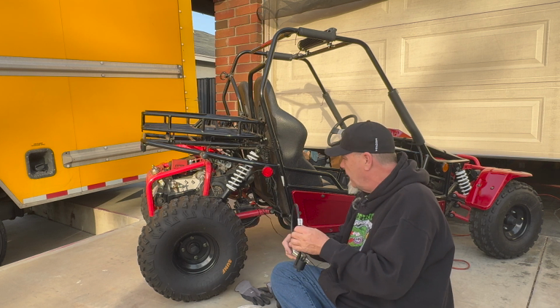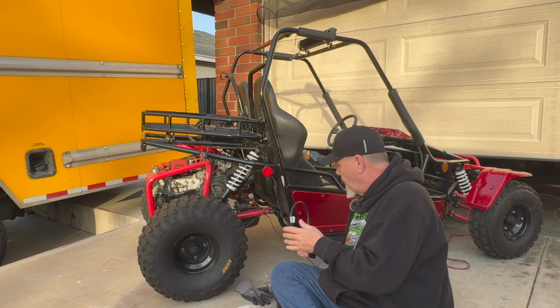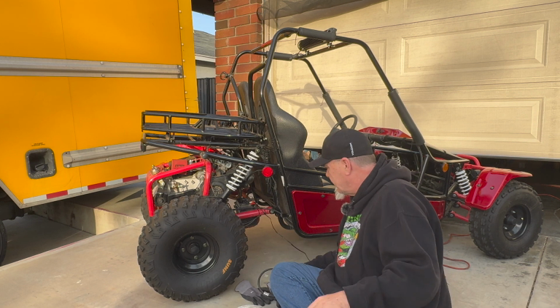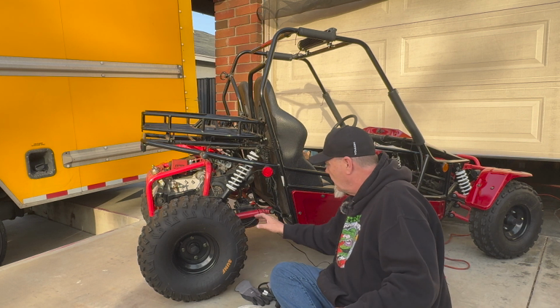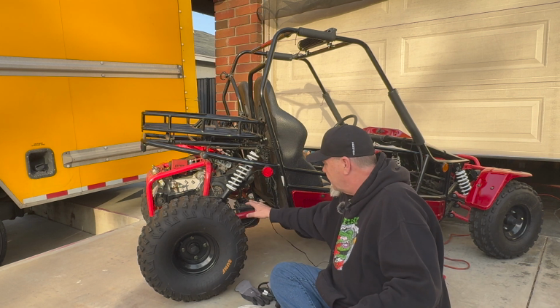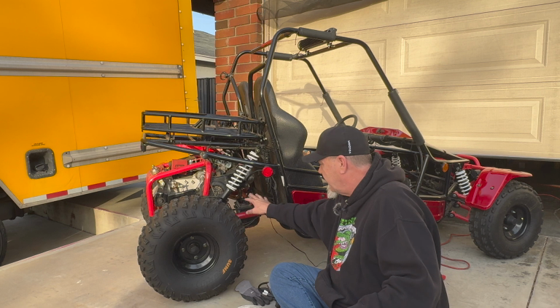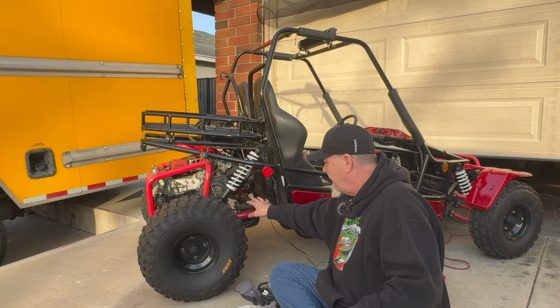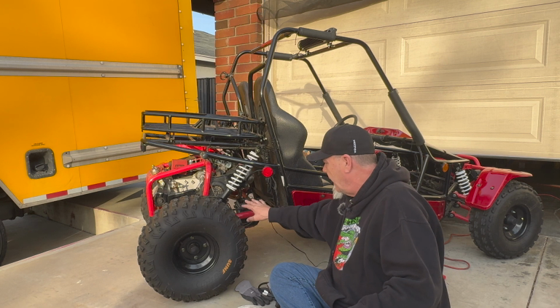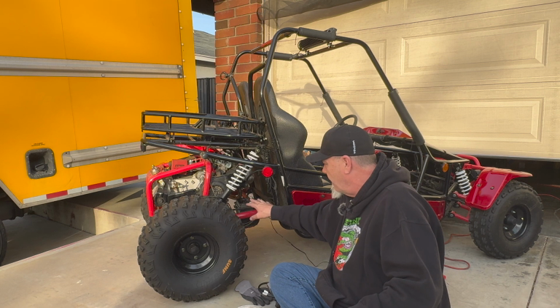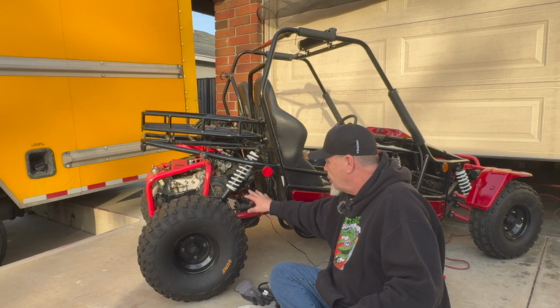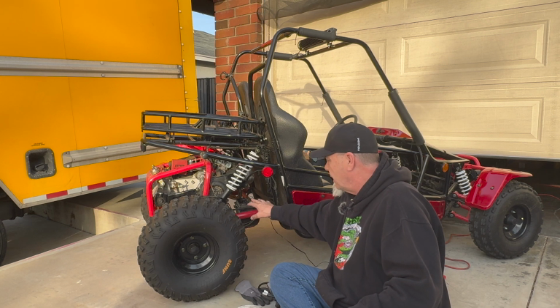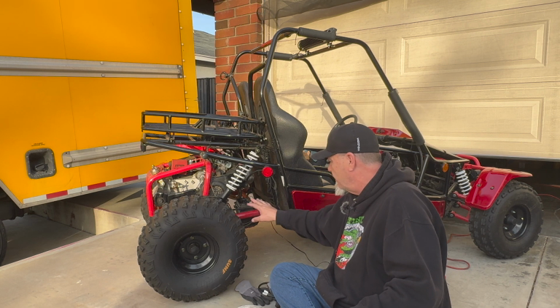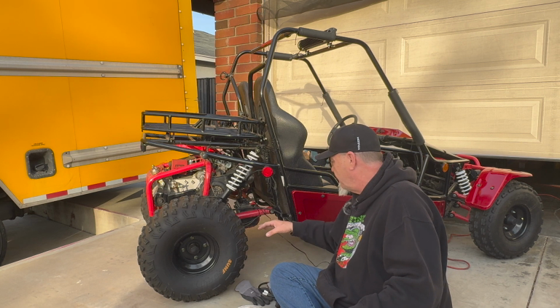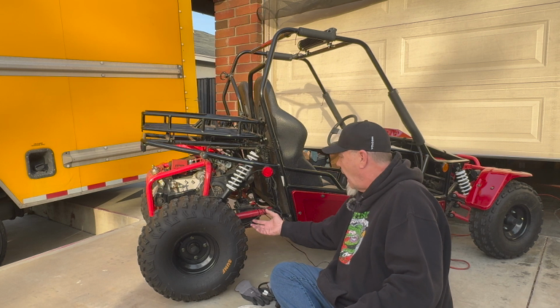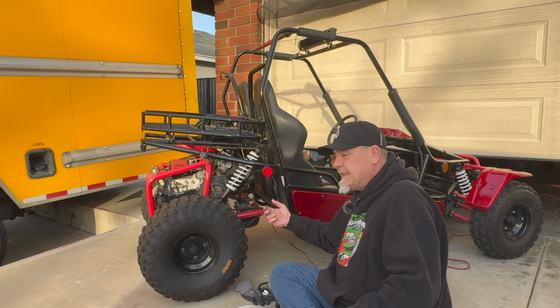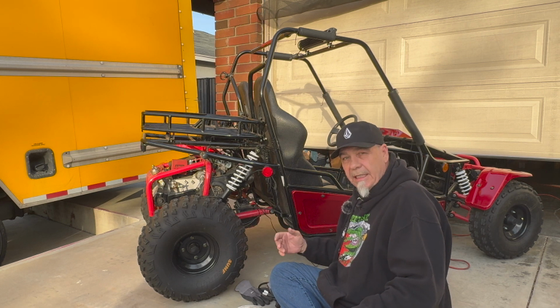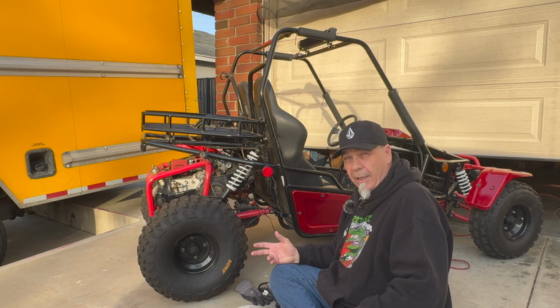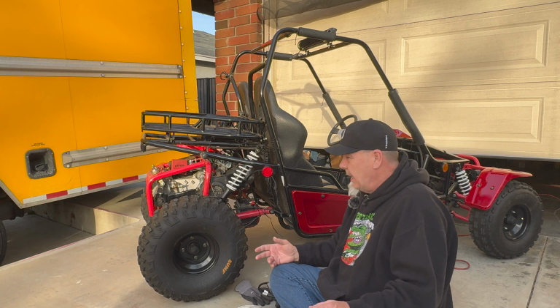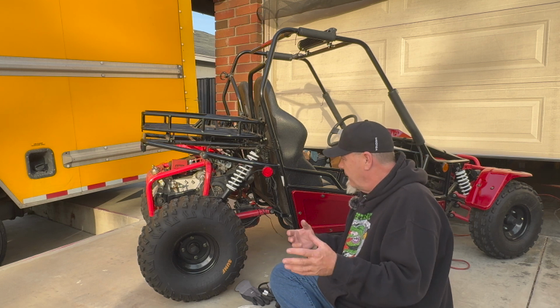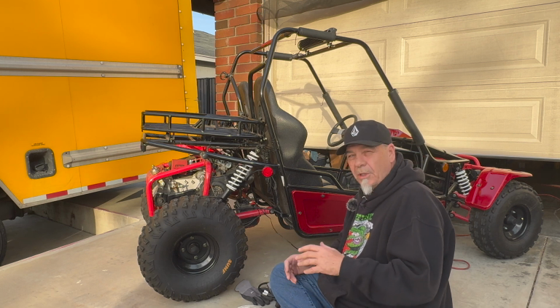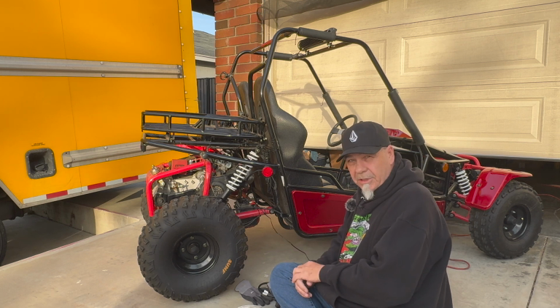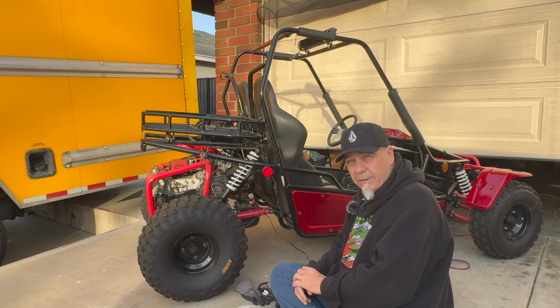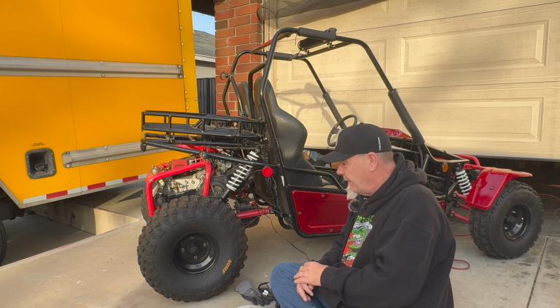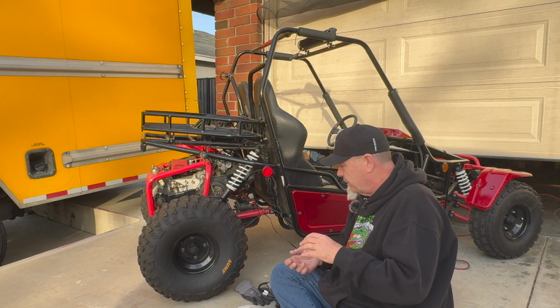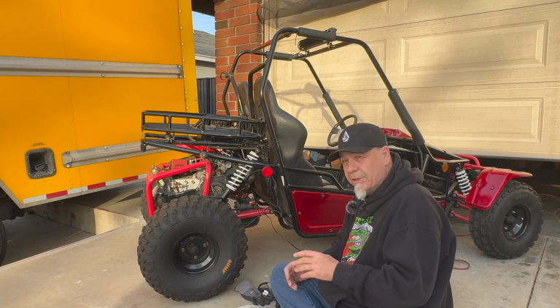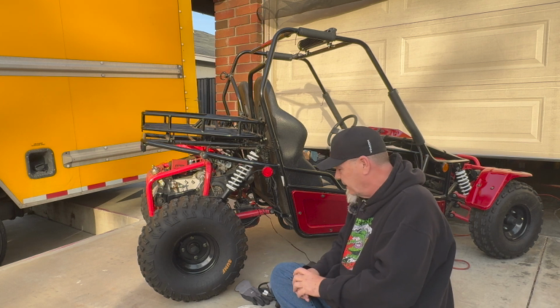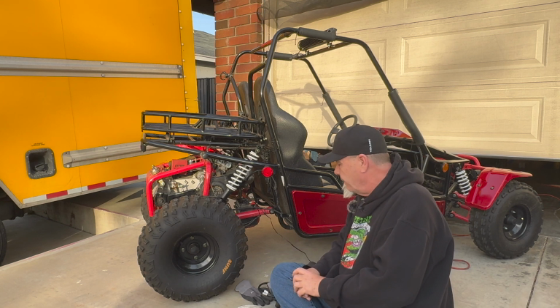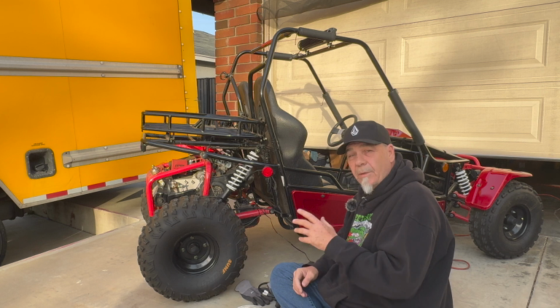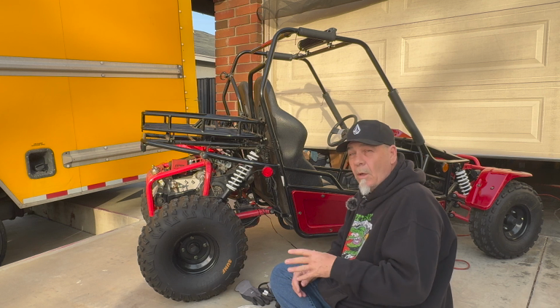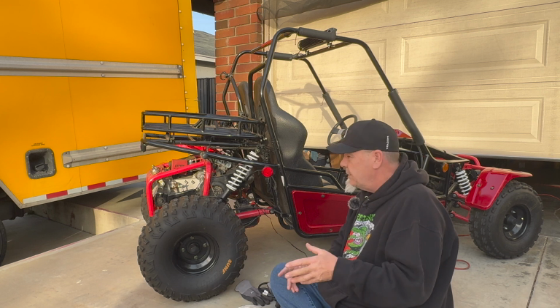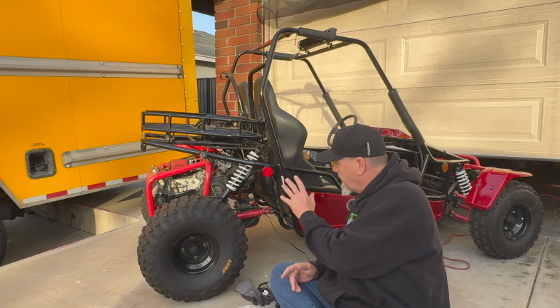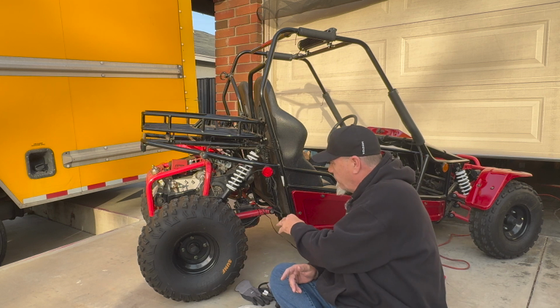What I did was disconnect my battery and I'm charging it while I'm doing this, because I like to disconnect the battery and make sure there's no electricity running through anywhere. That way there's no shorts or anything like that.